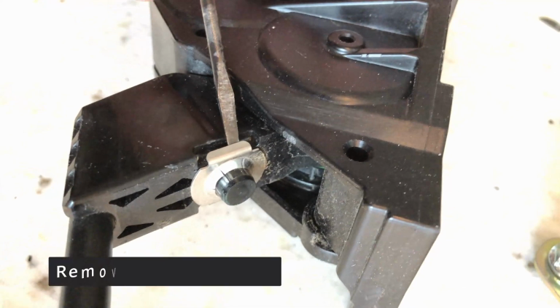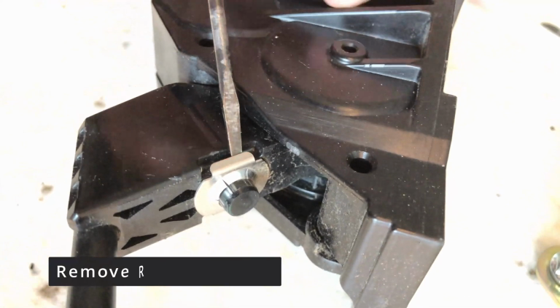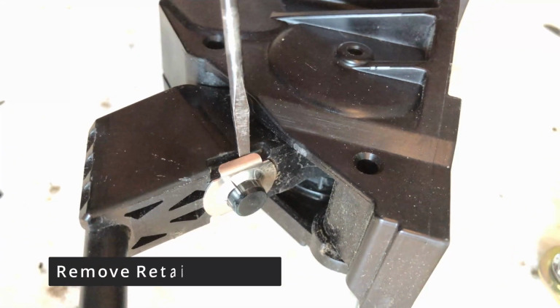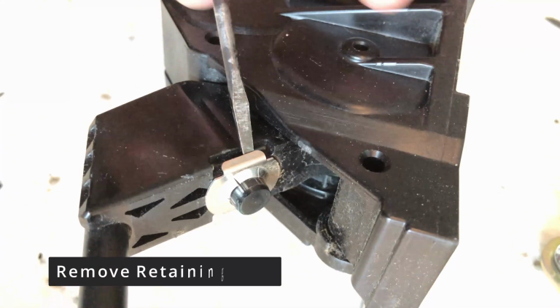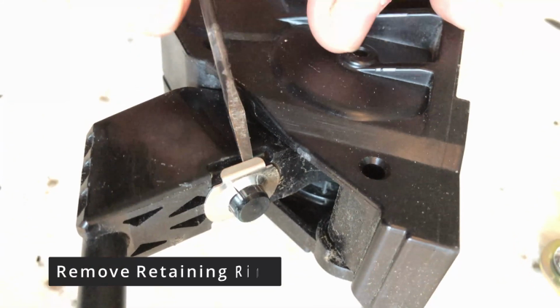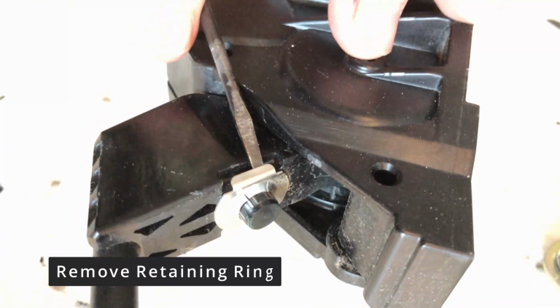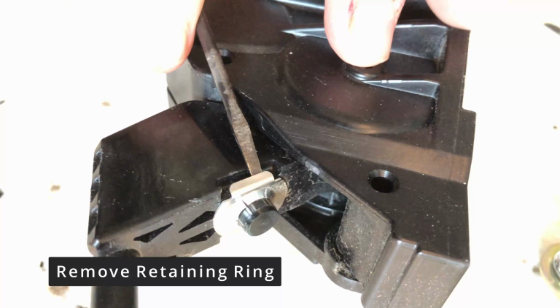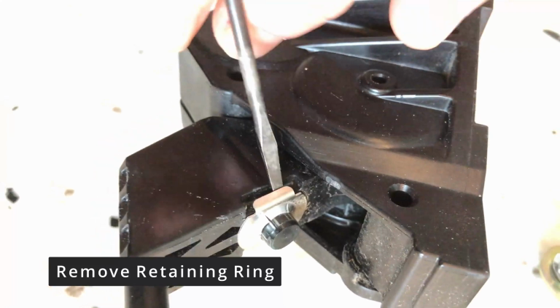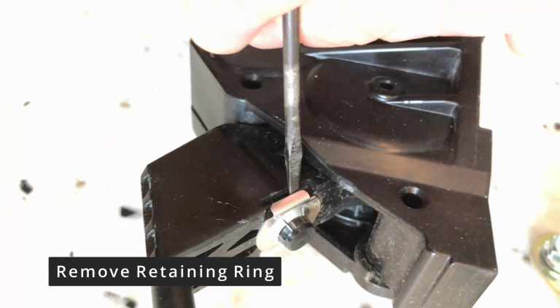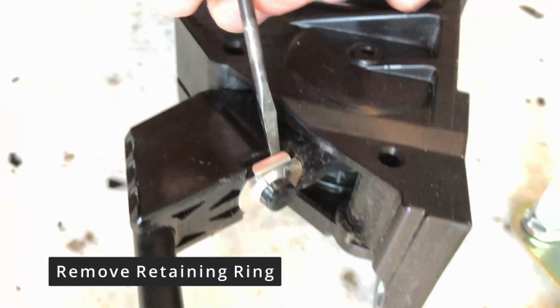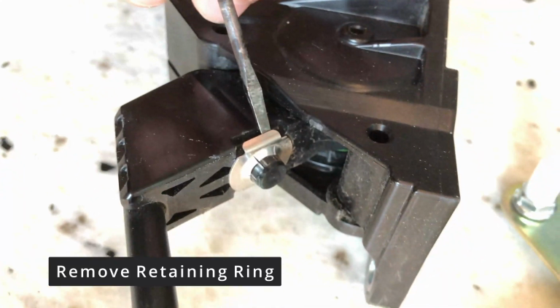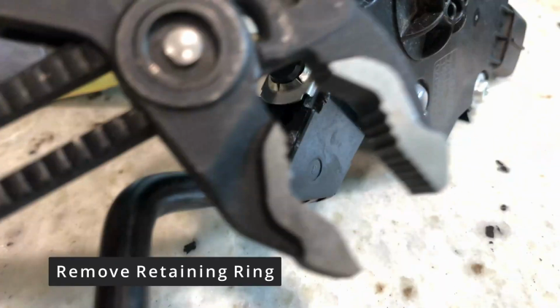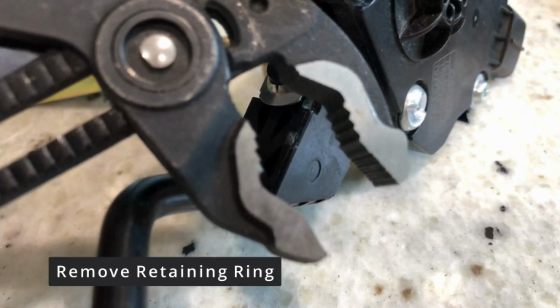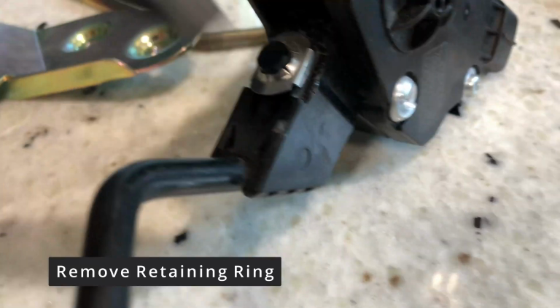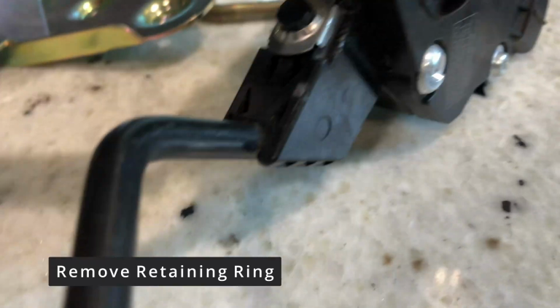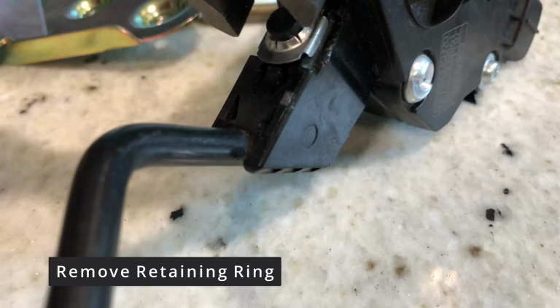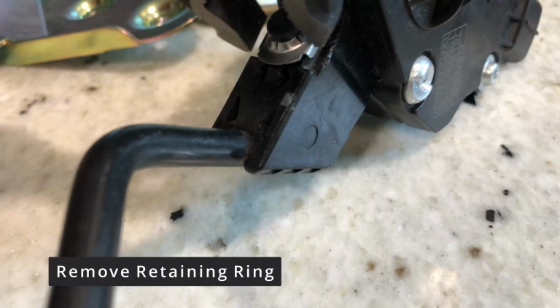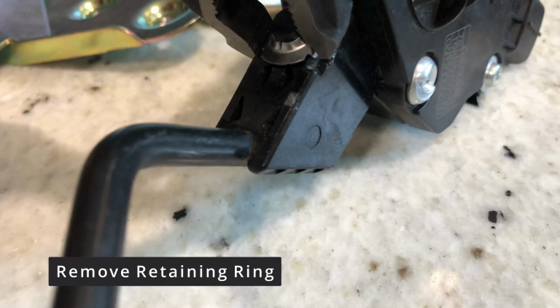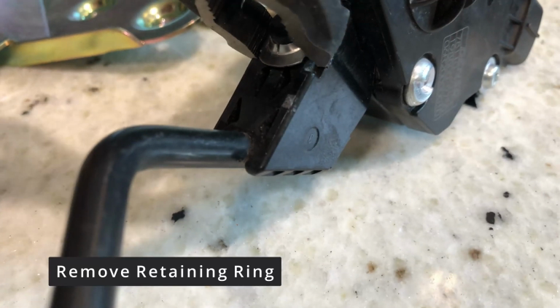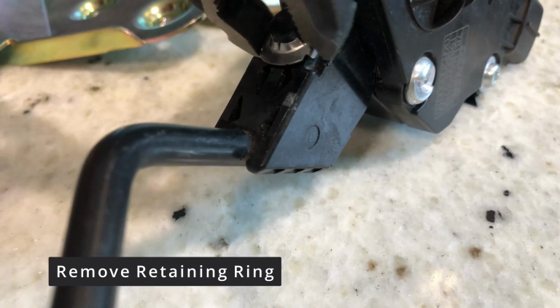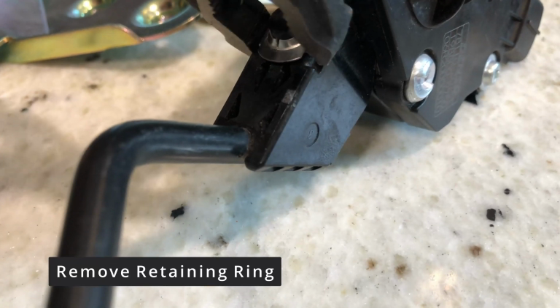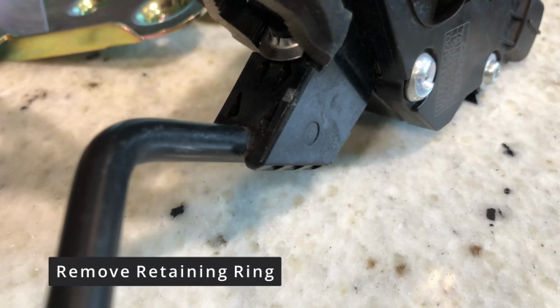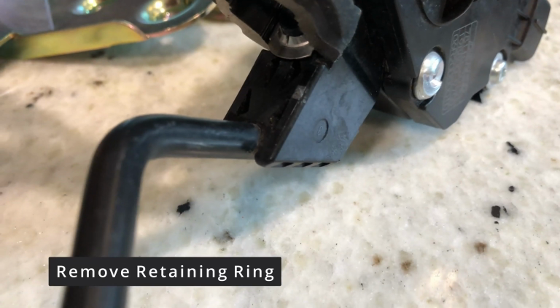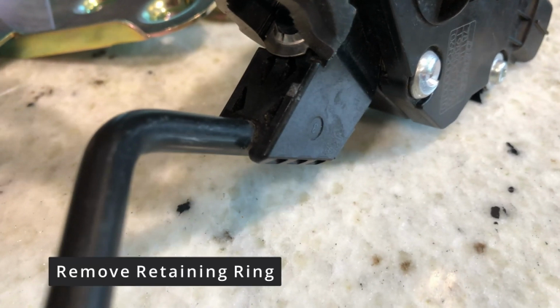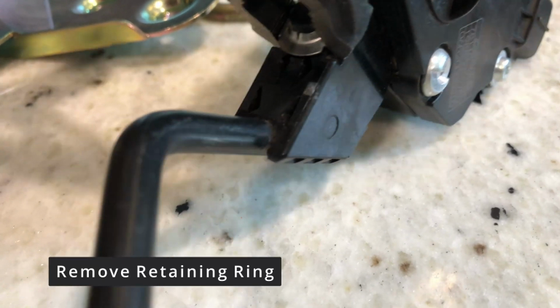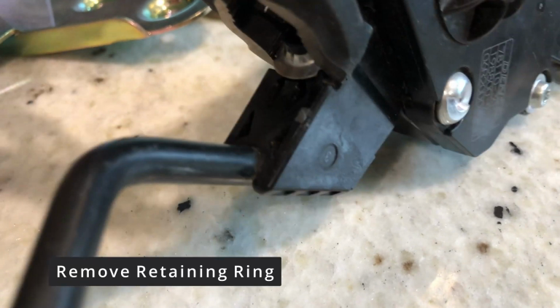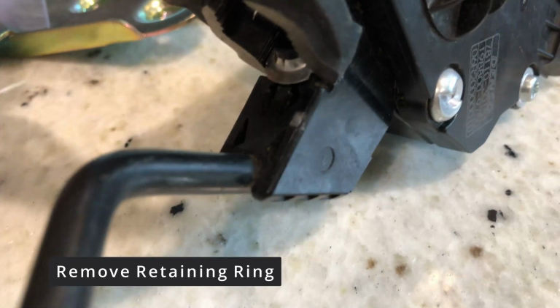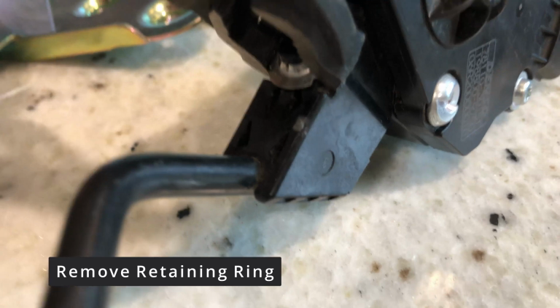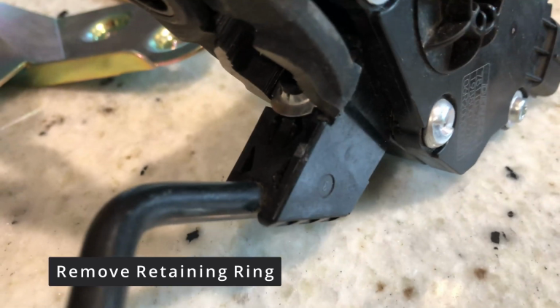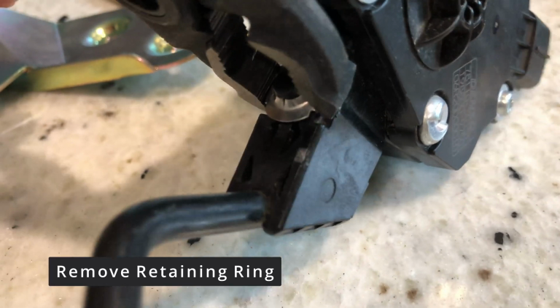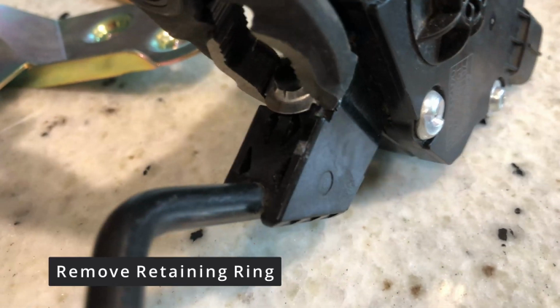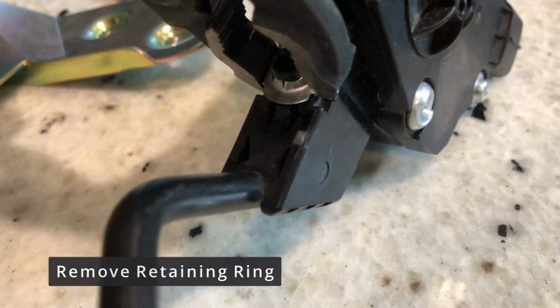The first step is to remove the retaining ring. While you can certainly pry it off the pedal rod with a screwdriver, I found it was easier to use a pair of adjustable pliers and squeeze the clip and pull it off.